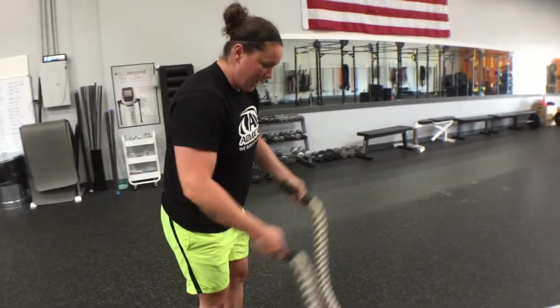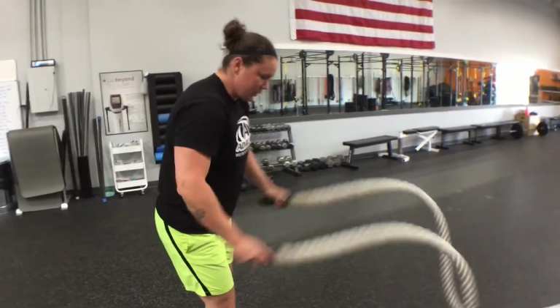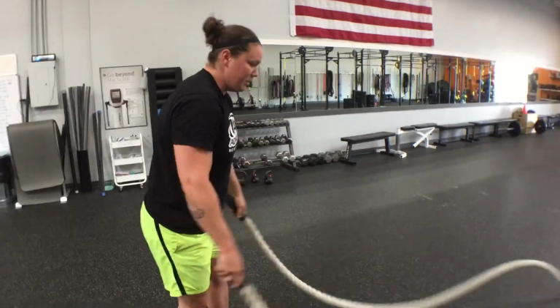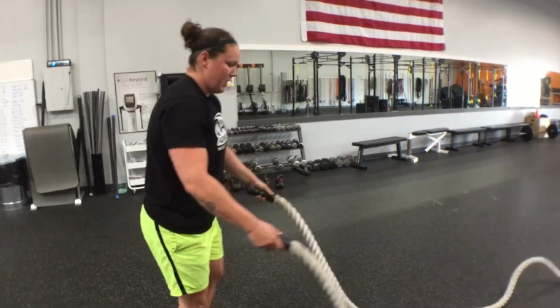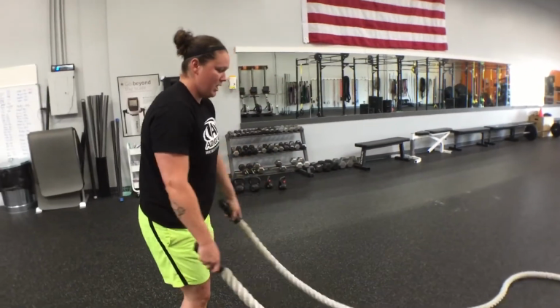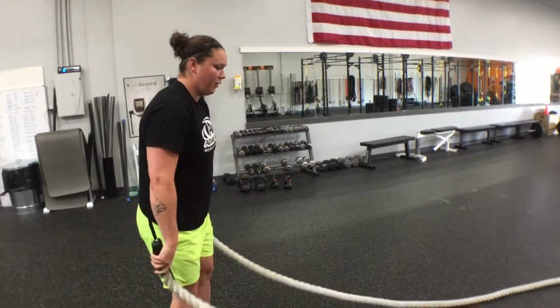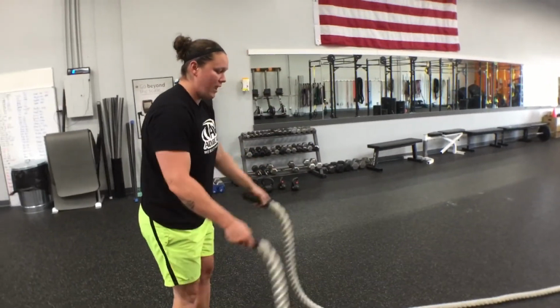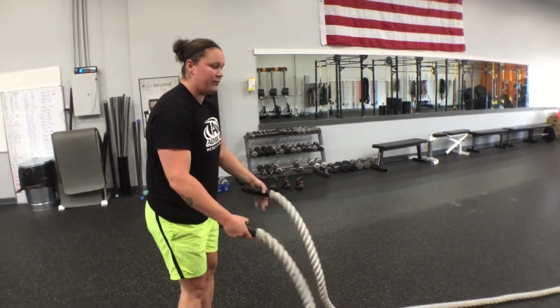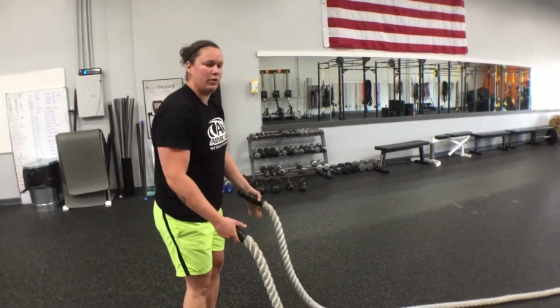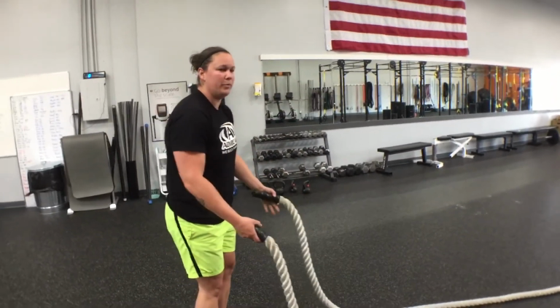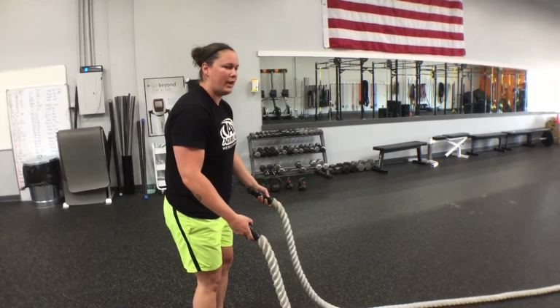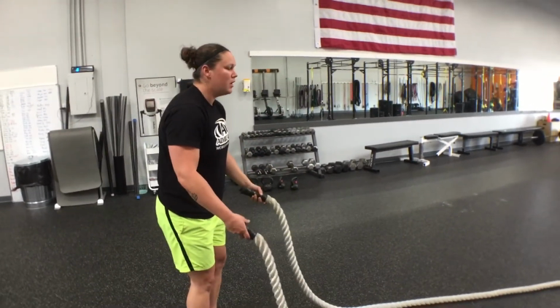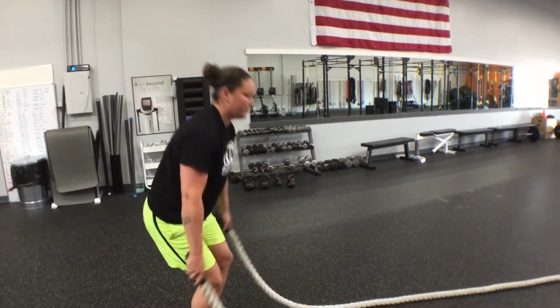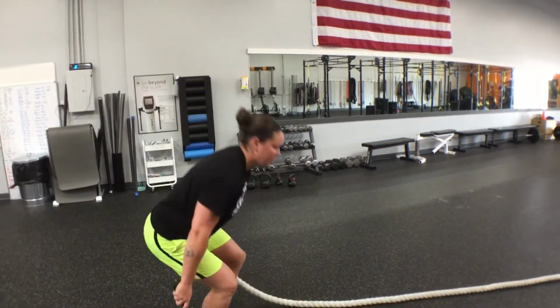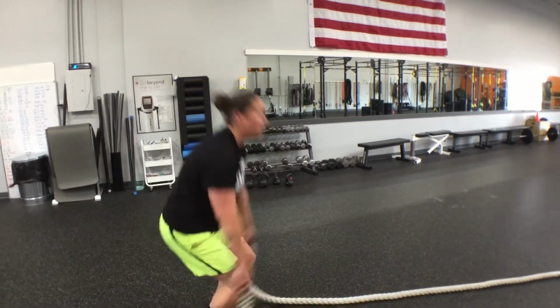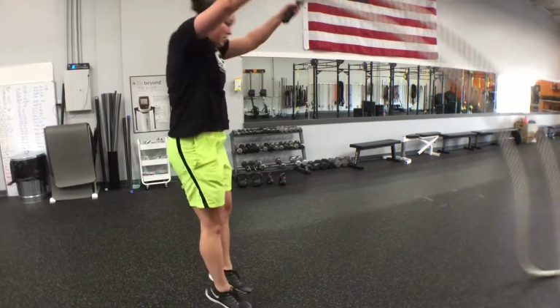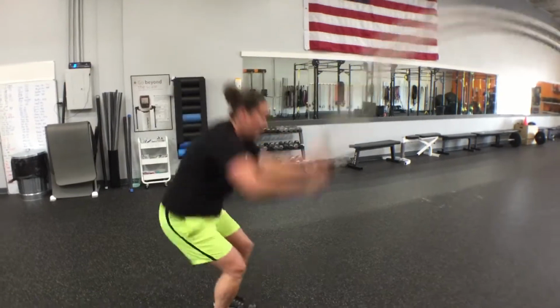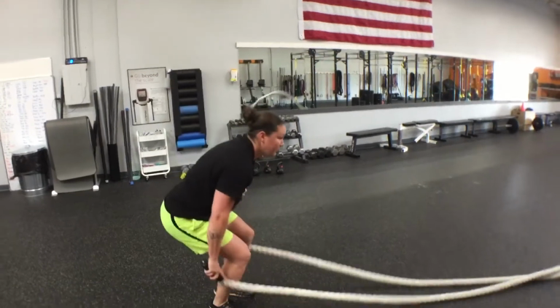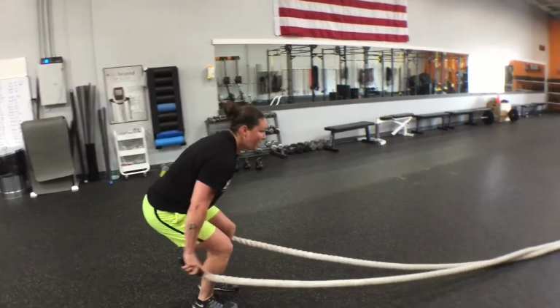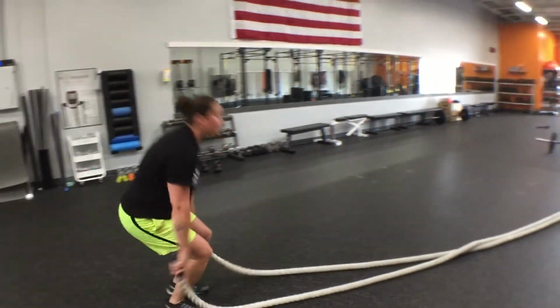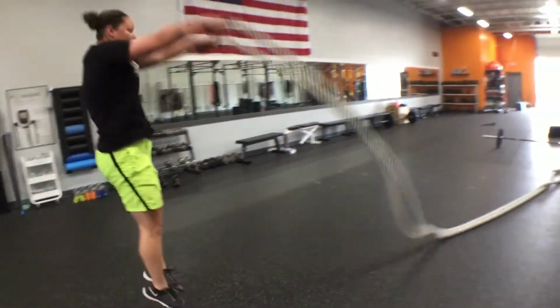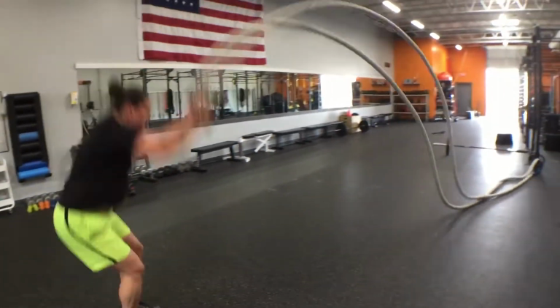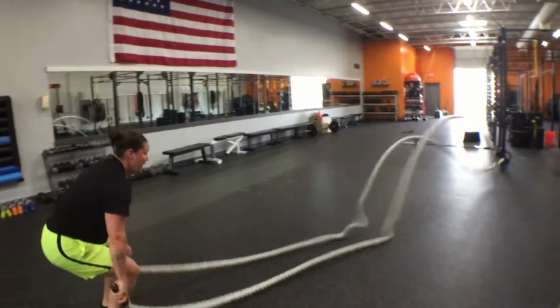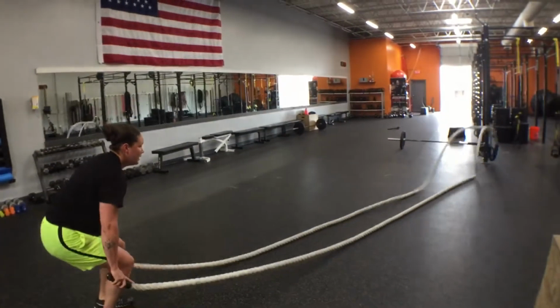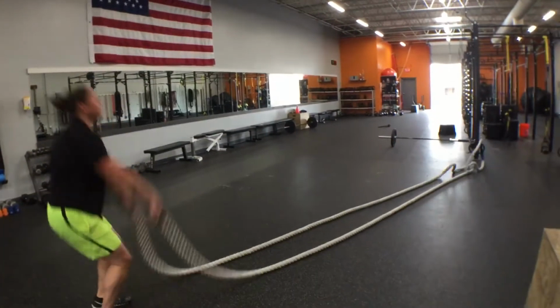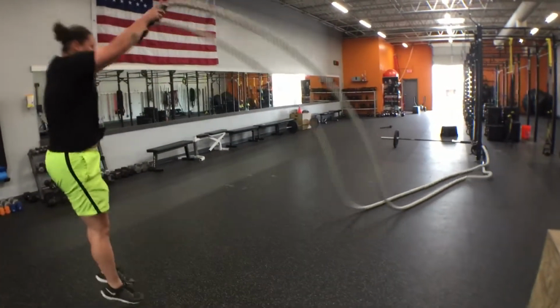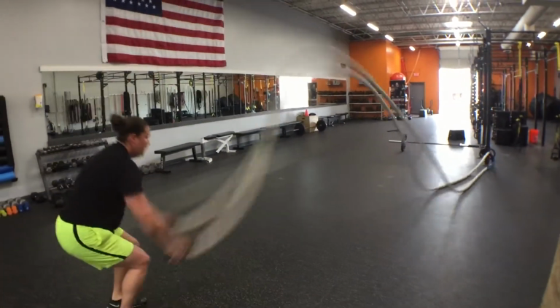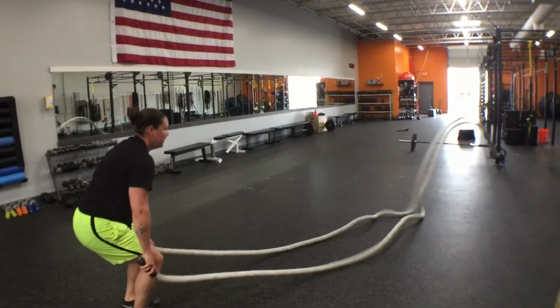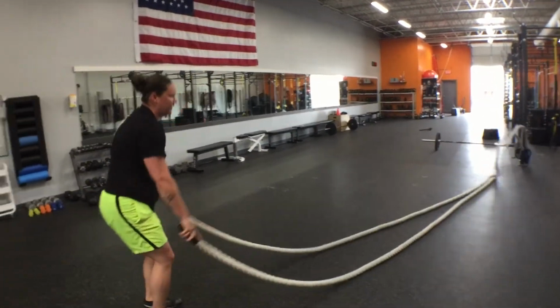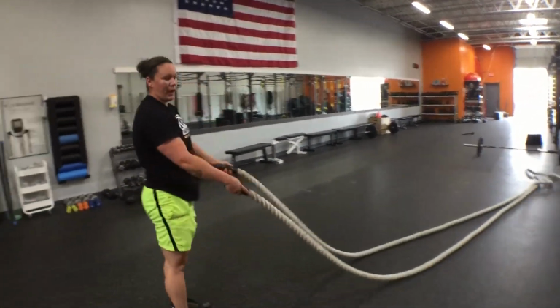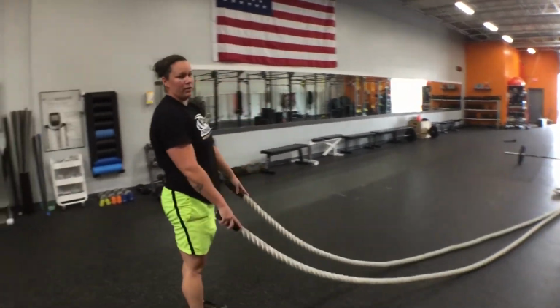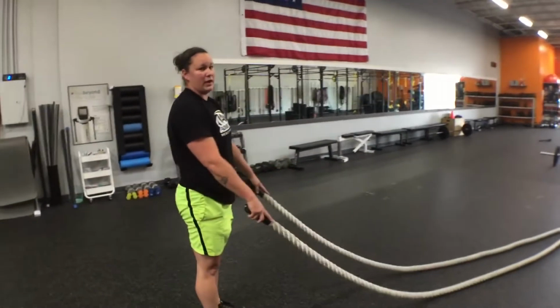Next one's going to be double wave to a jump slam. So we're going to come up, slam it down as hard as we can, reset, getting some air under those feet.